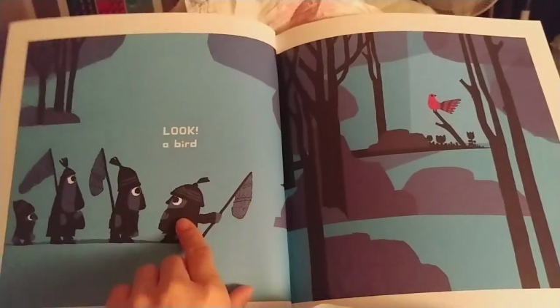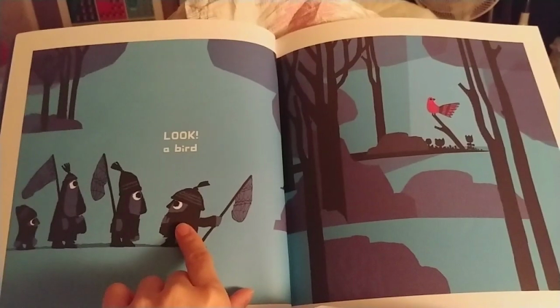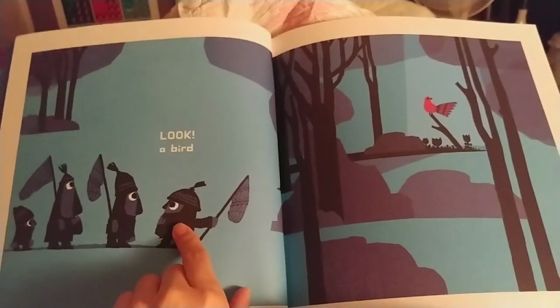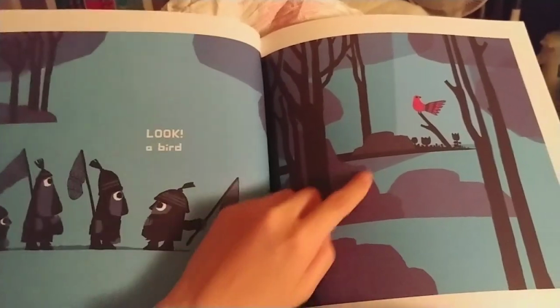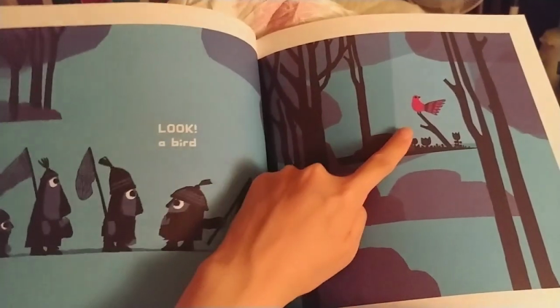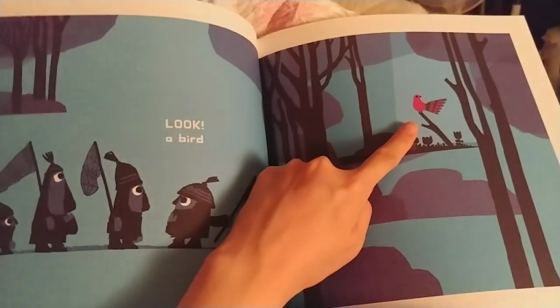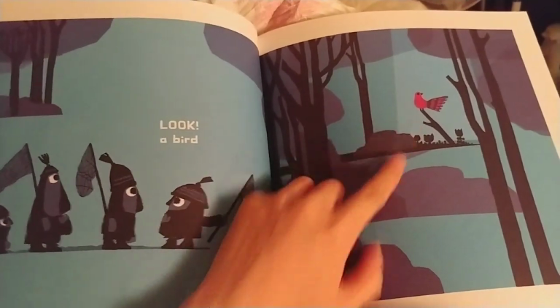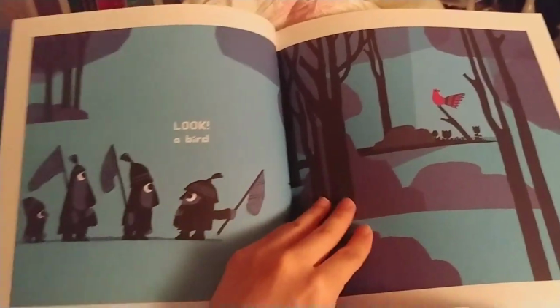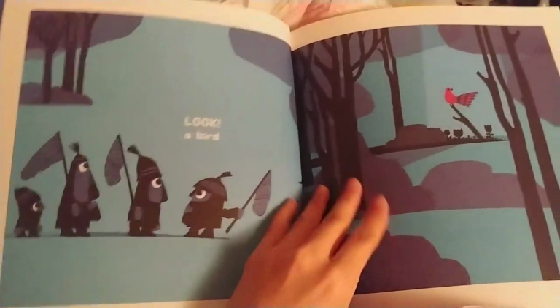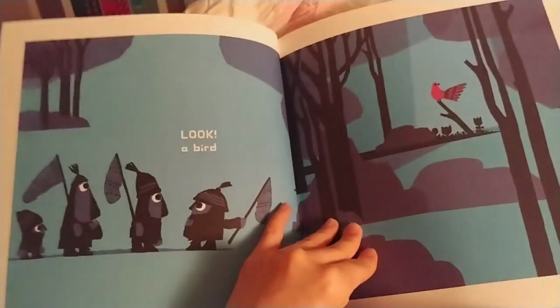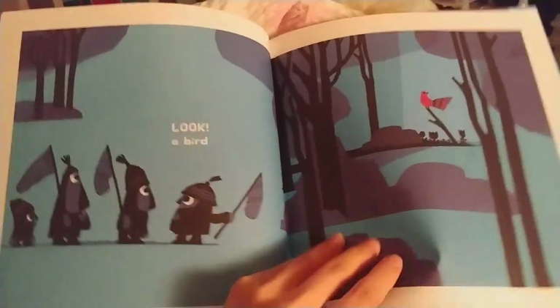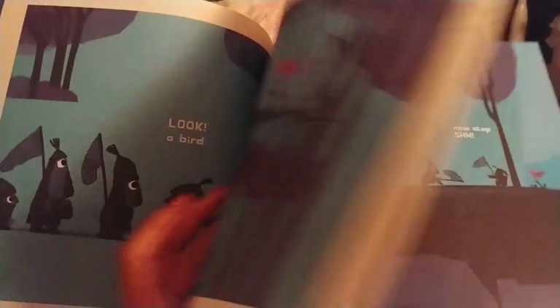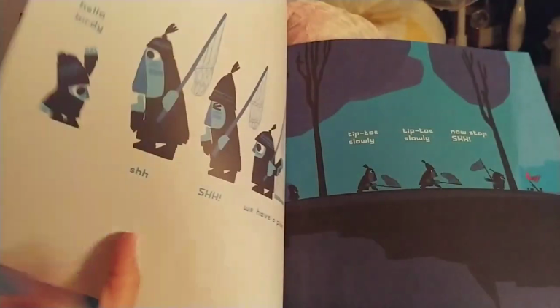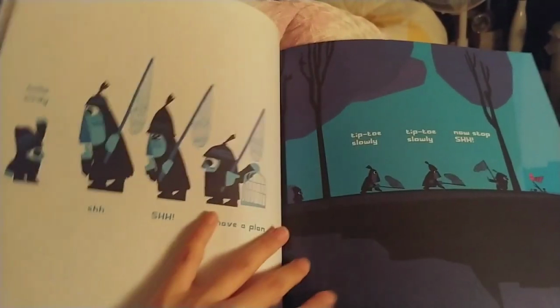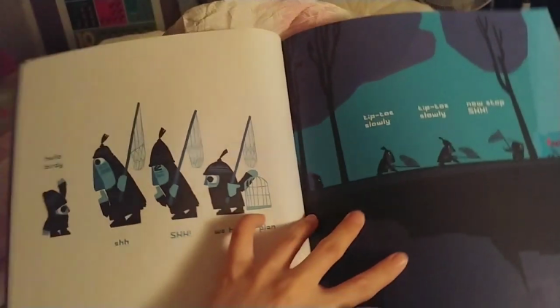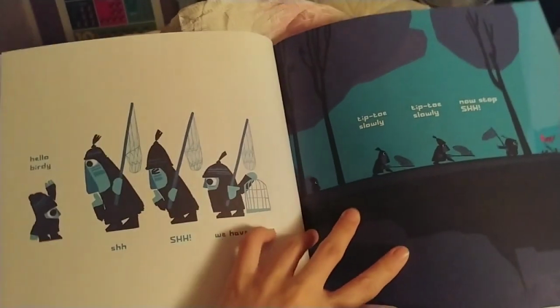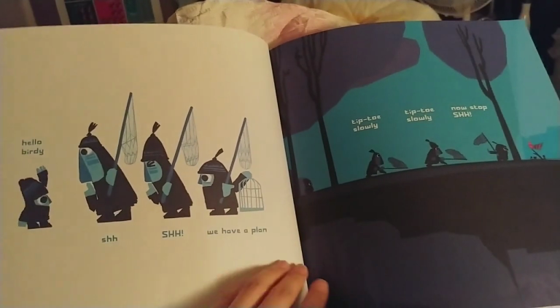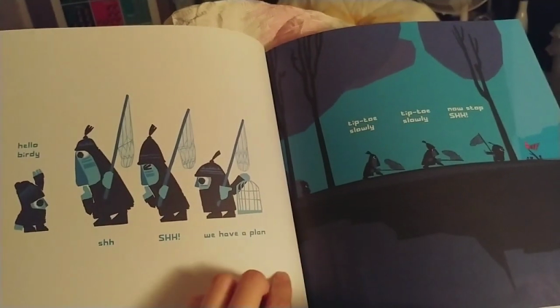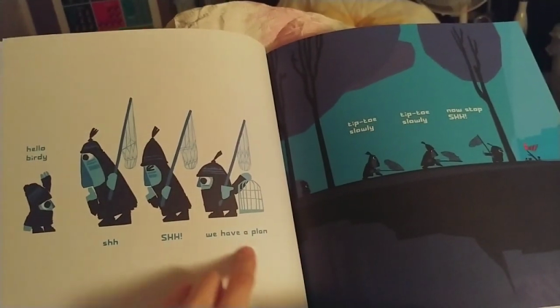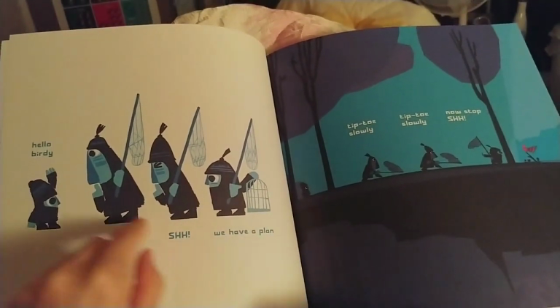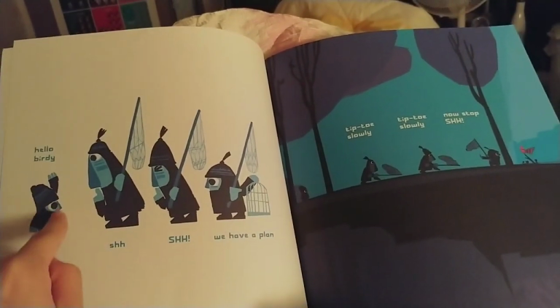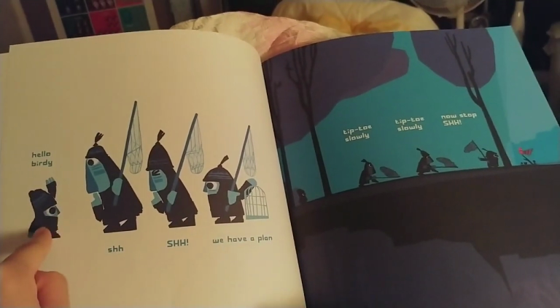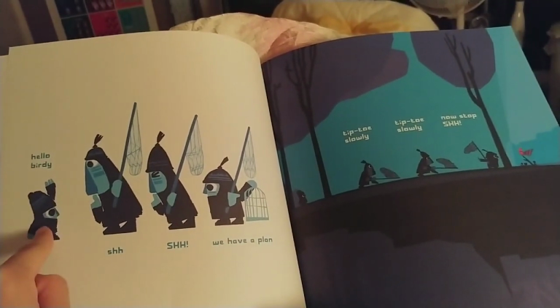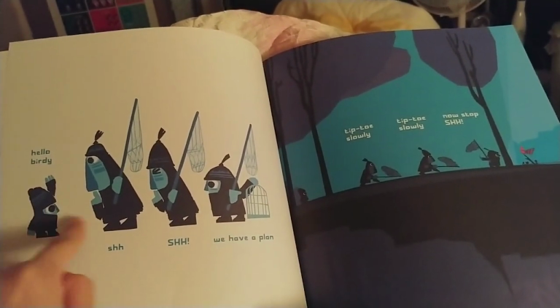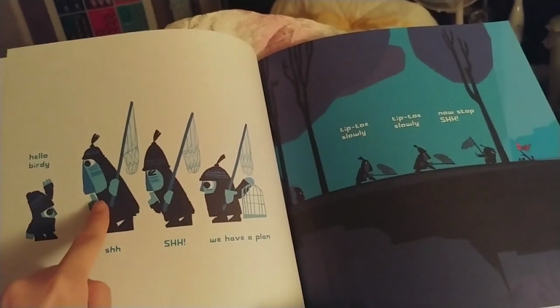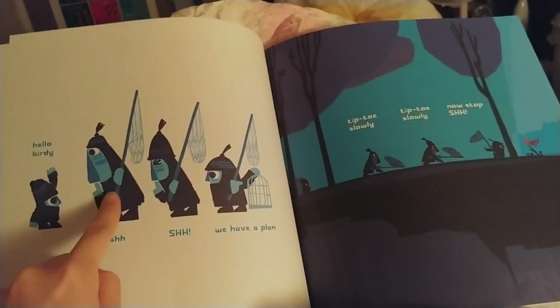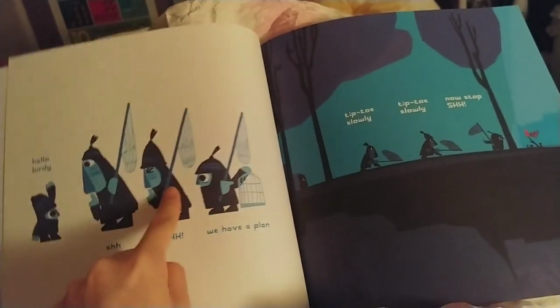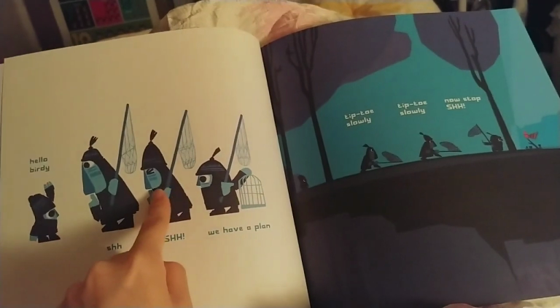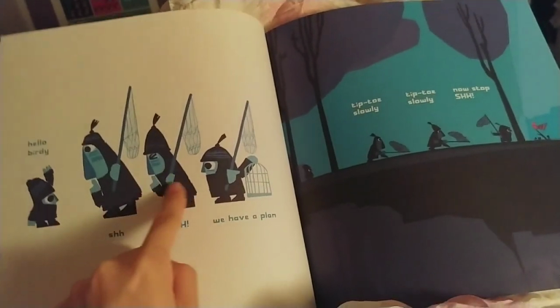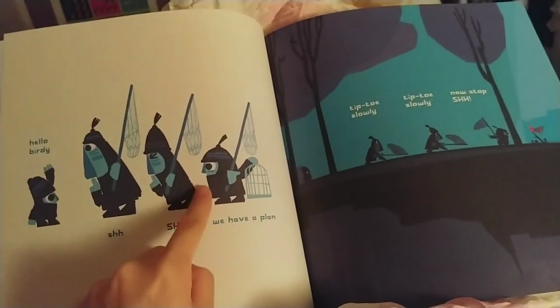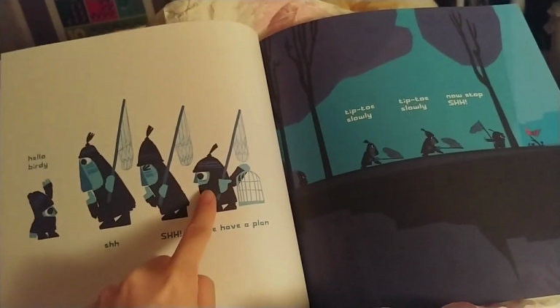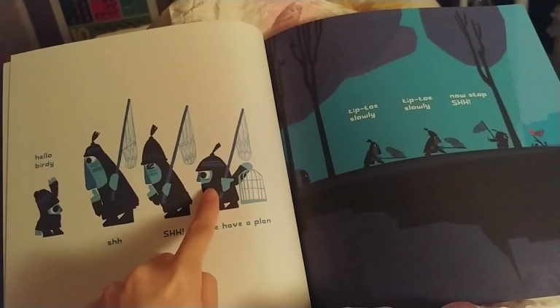Look, a bird. Hello, birdie. Shhh, shhh, we have a plan.